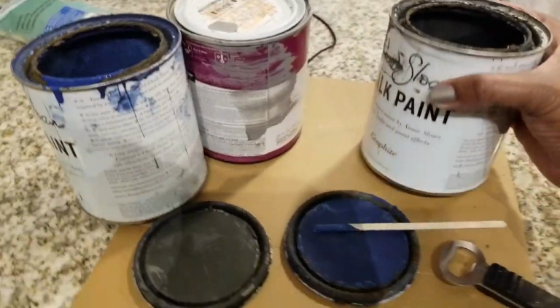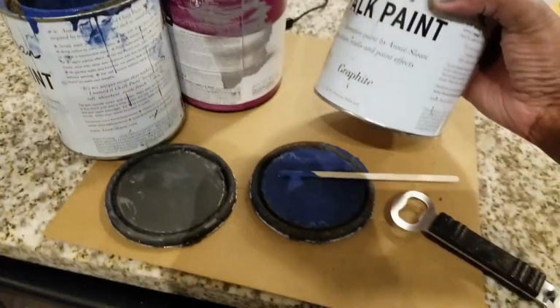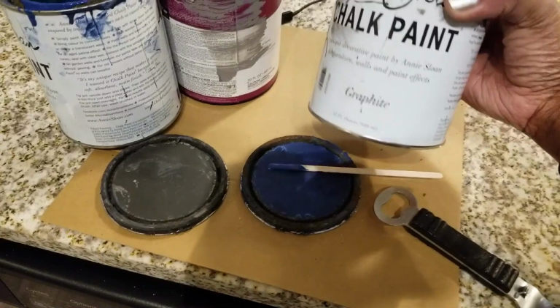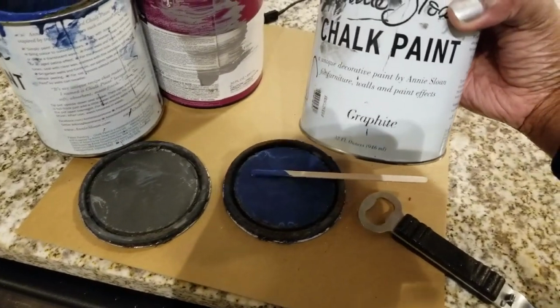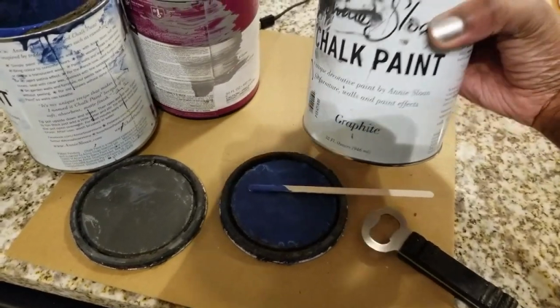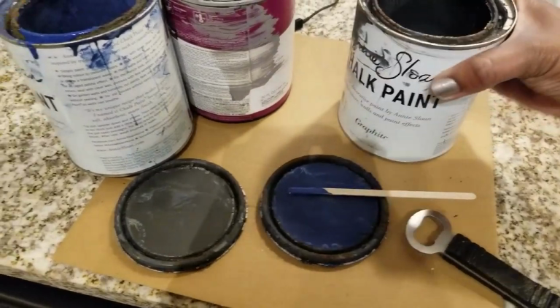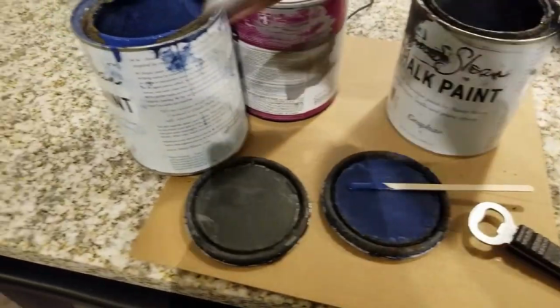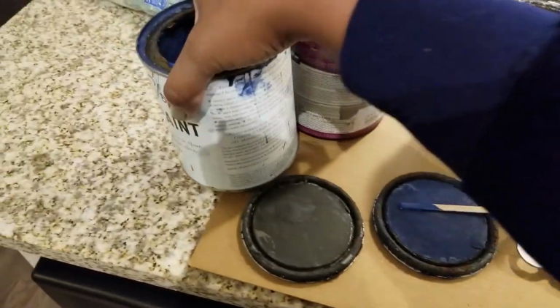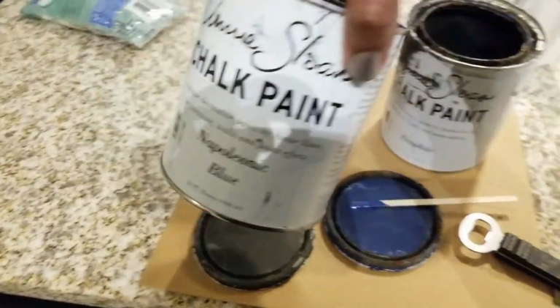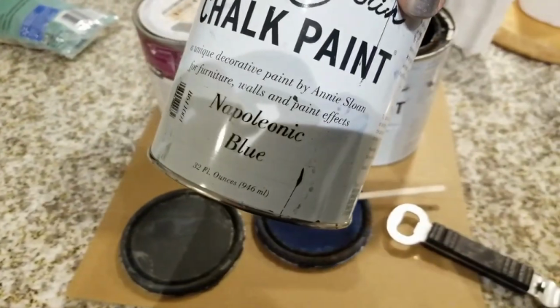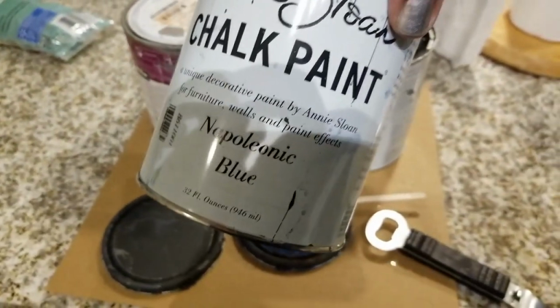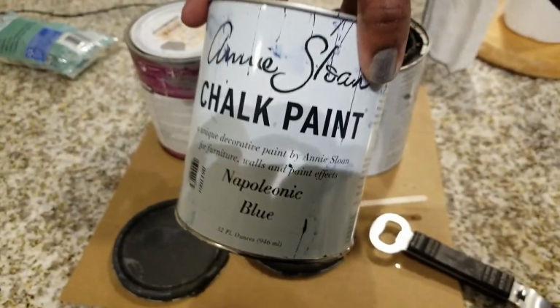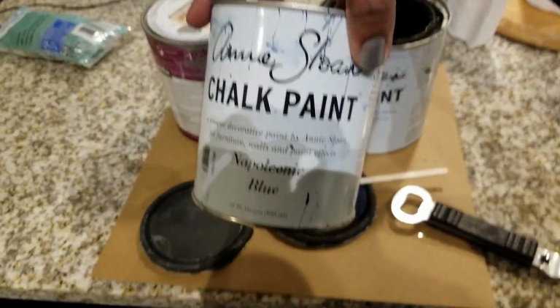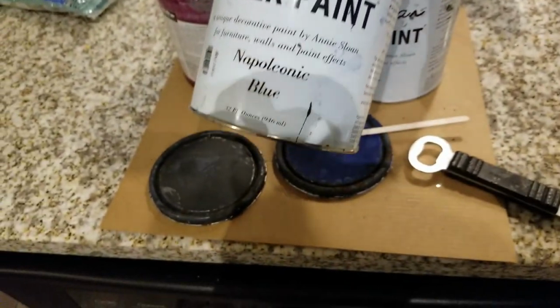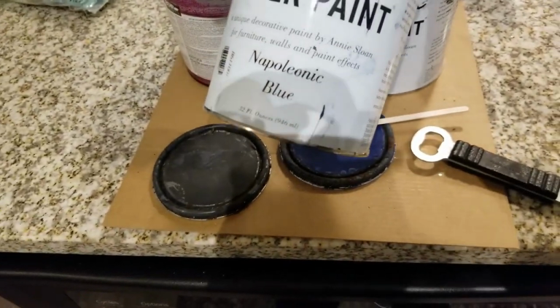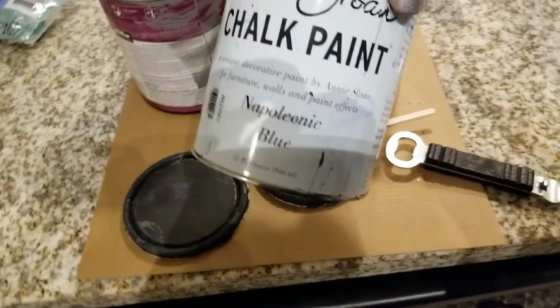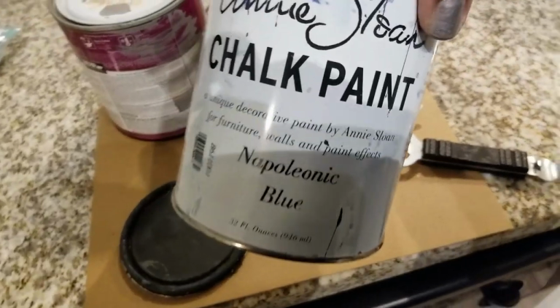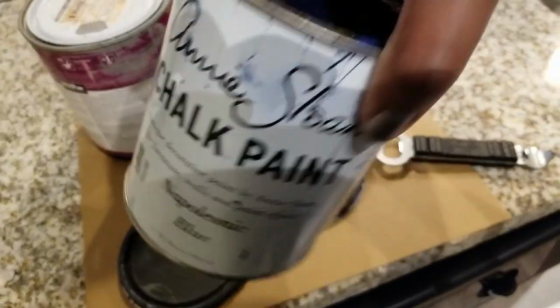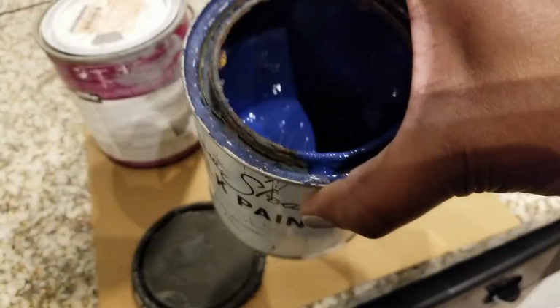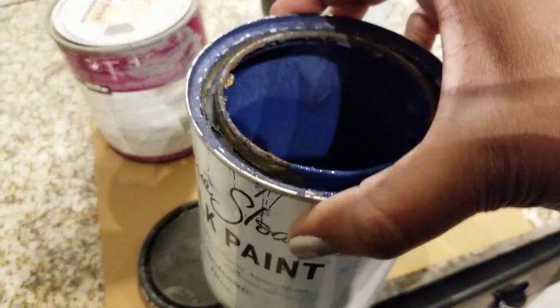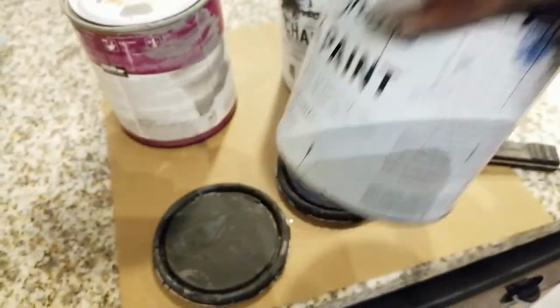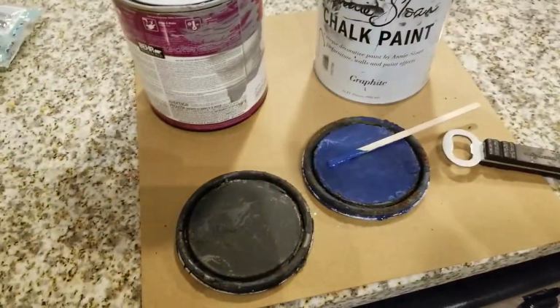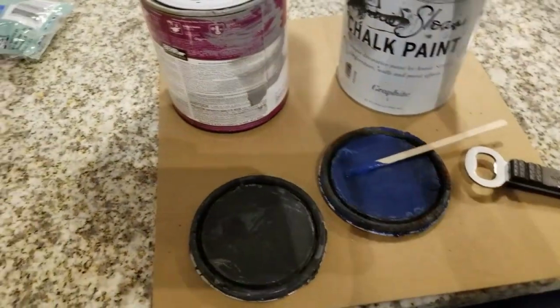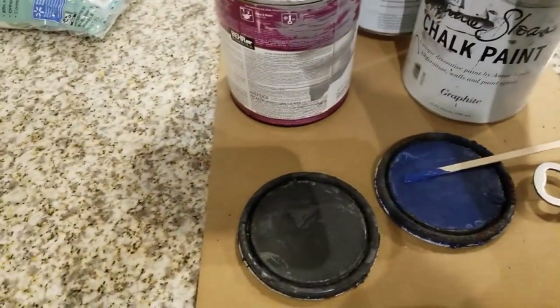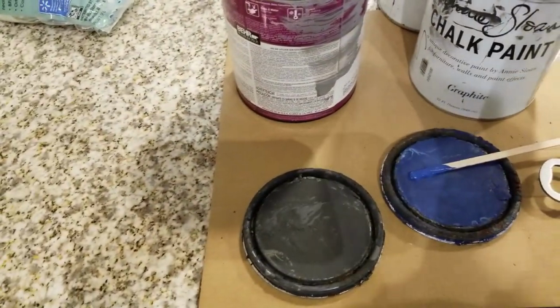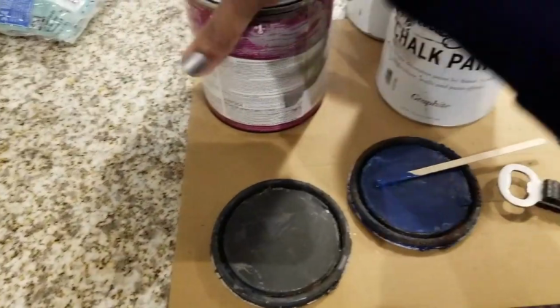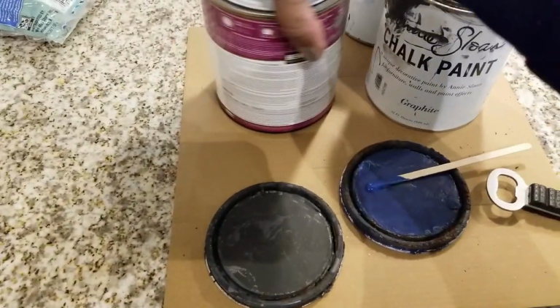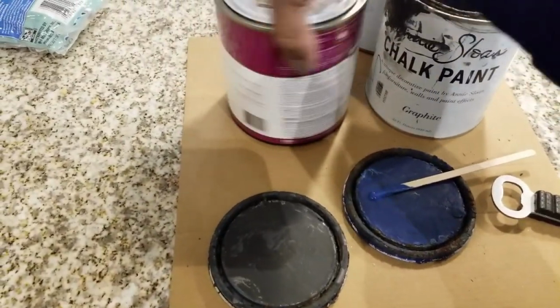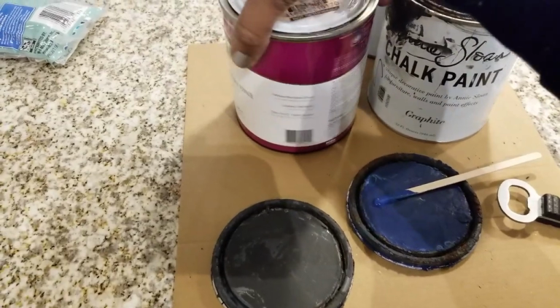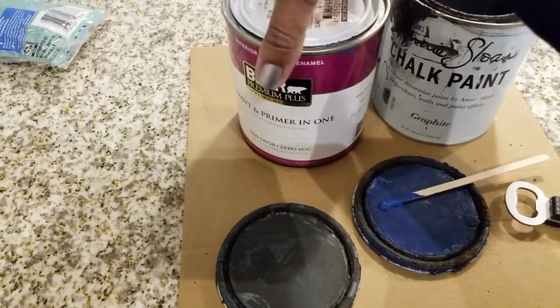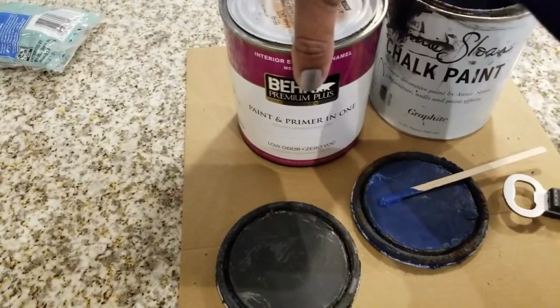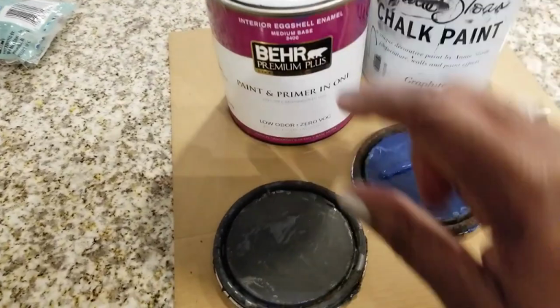I'm using Annie Sloan's chalk paint — I have graphite and napoleonic blue. You can use whatever color you want. I like using chalk paint because you don't have to do any priming; all you have to do is clean it.